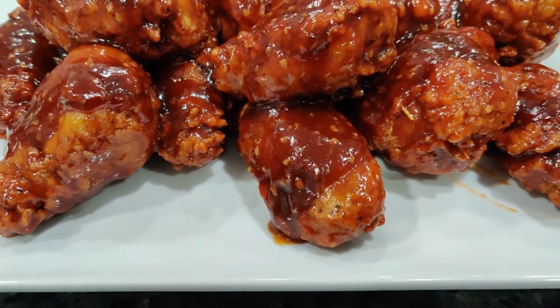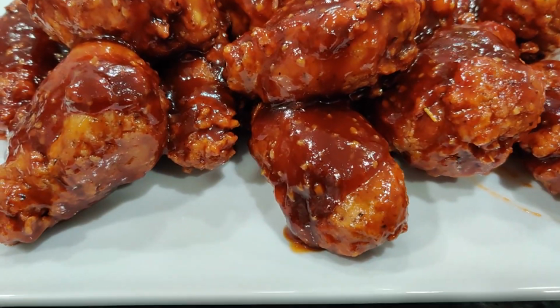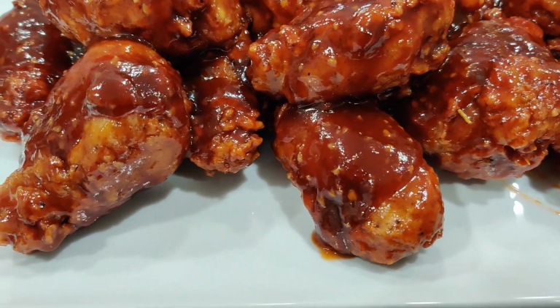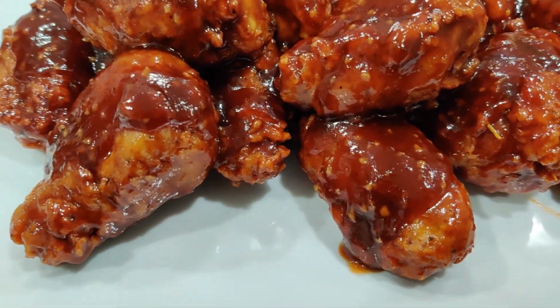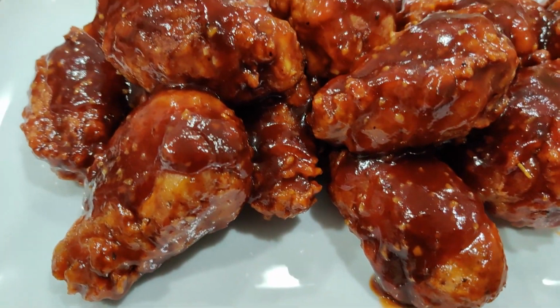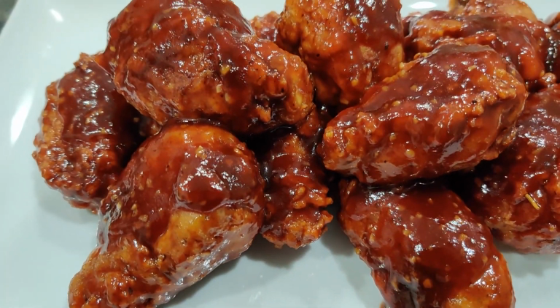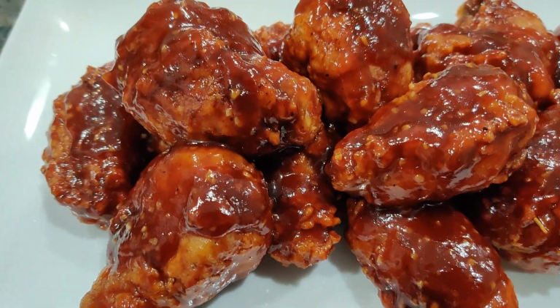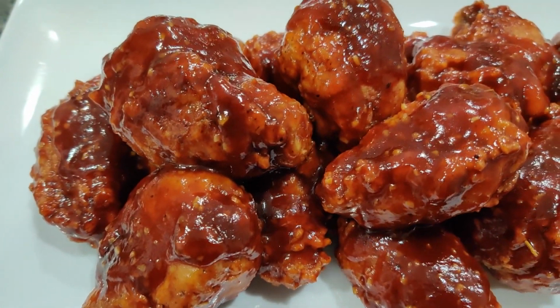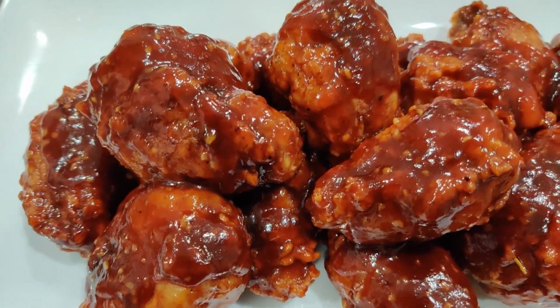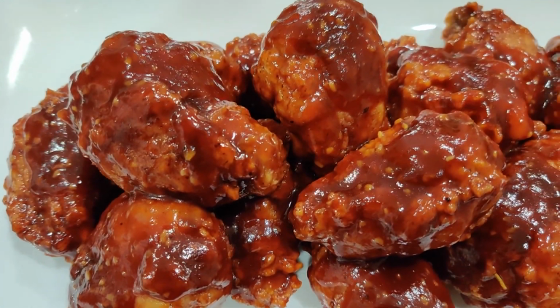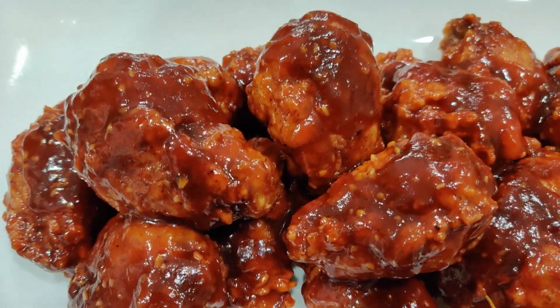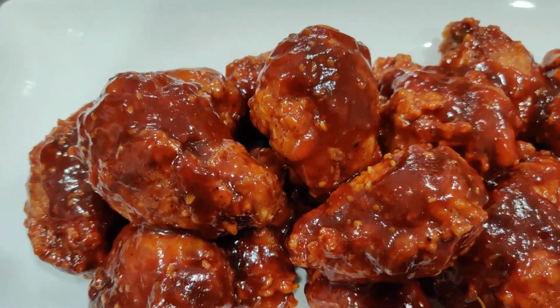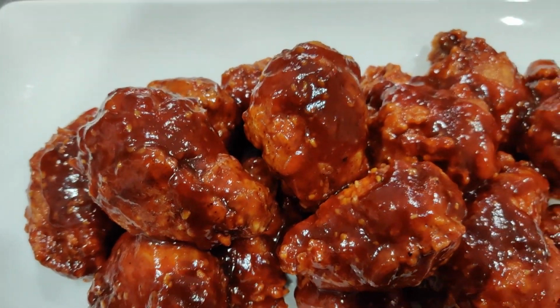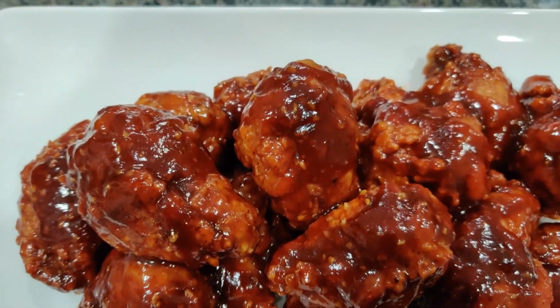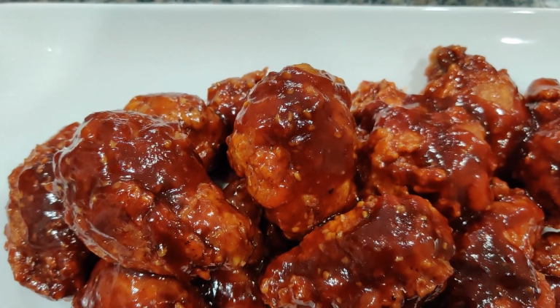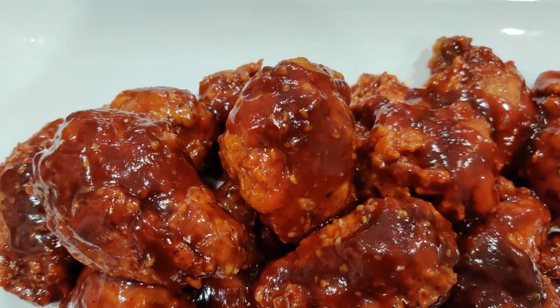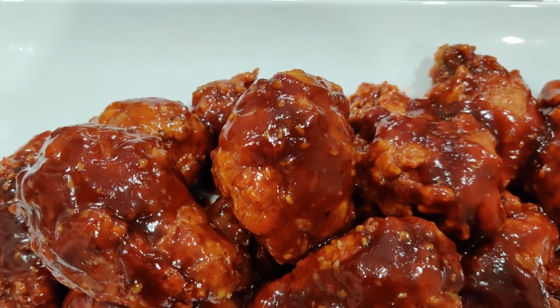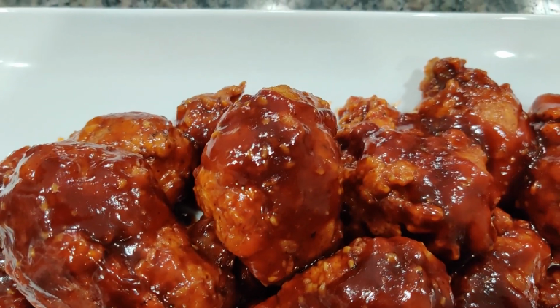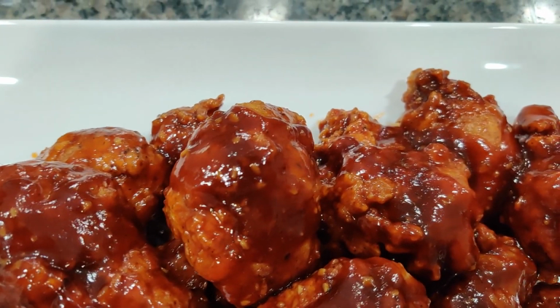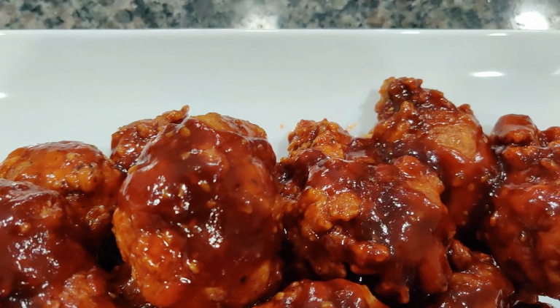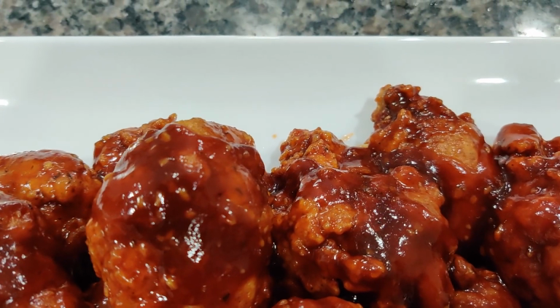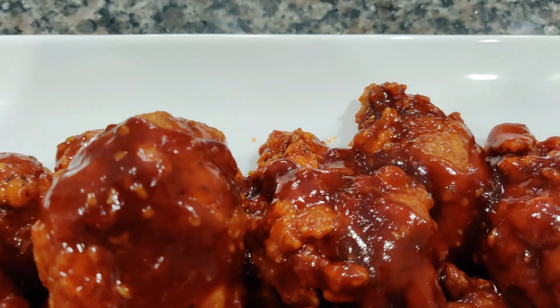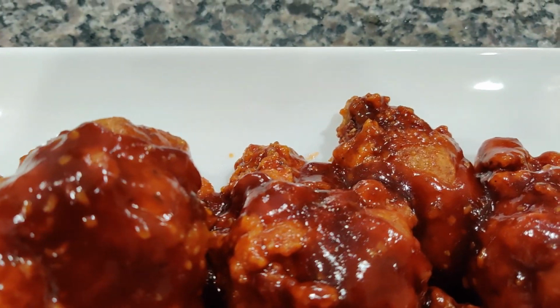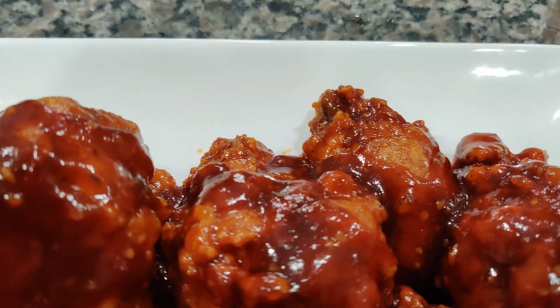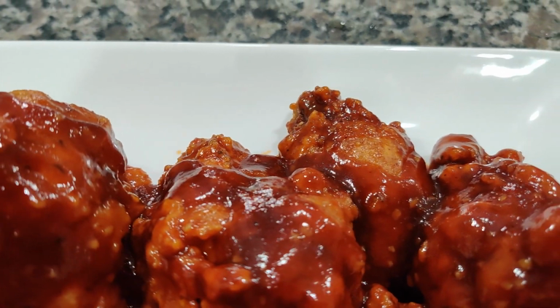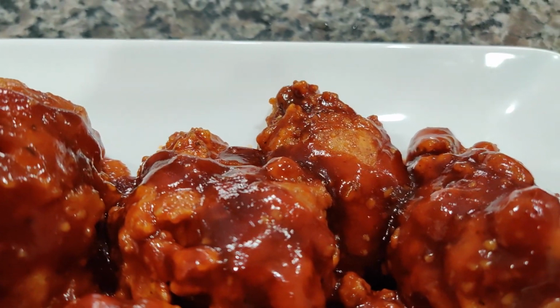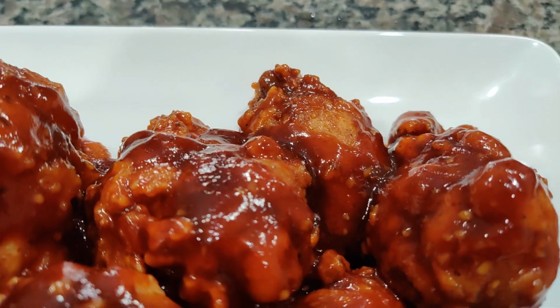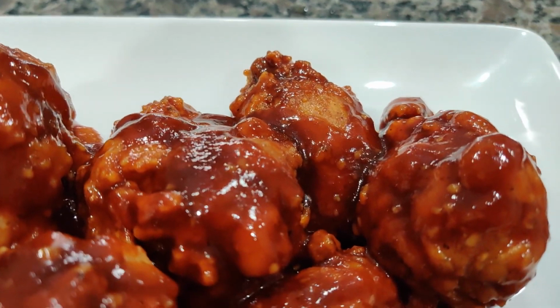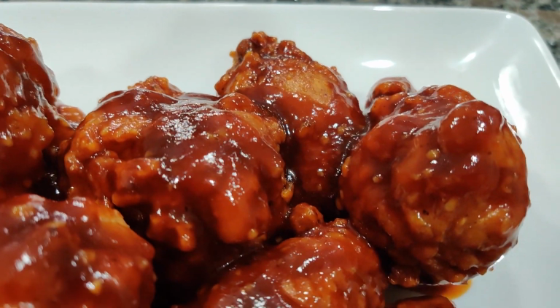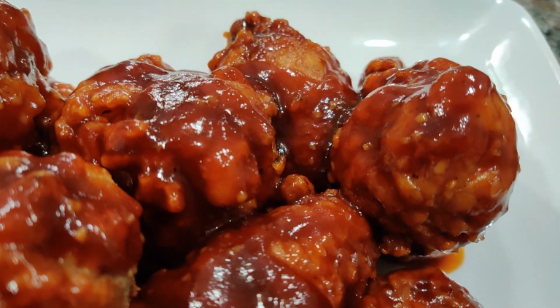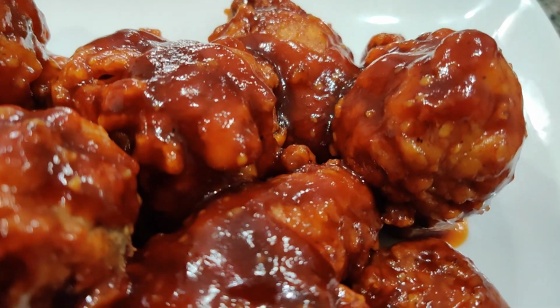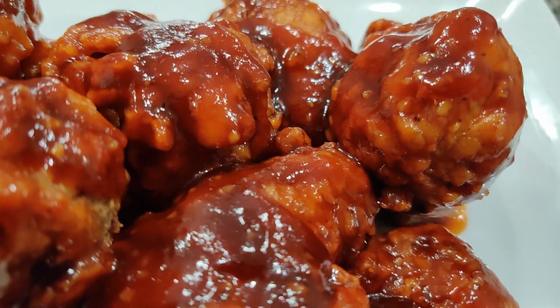There you have it, family — delicious barbecue Hennessy wings. Don't forget to like, subscribe, comment, hit that bell for notifications so you're notified each and every time we post. Thank you for checking out Discover Flavor. We'll catch you next time. Peace.